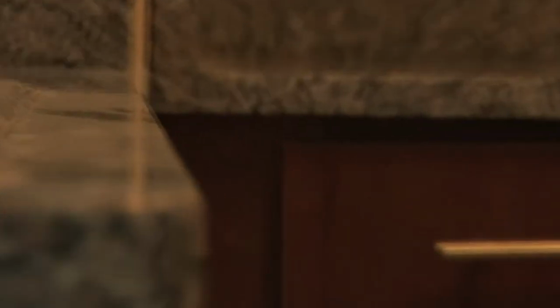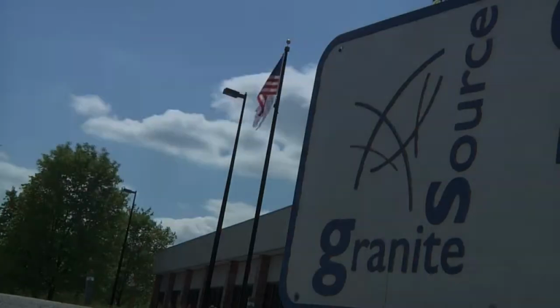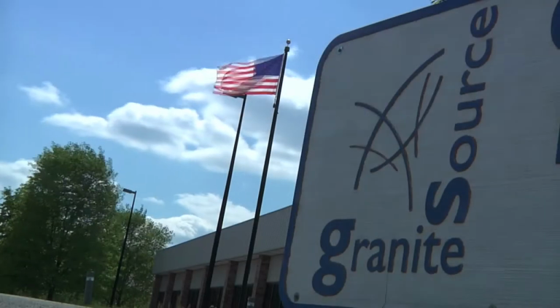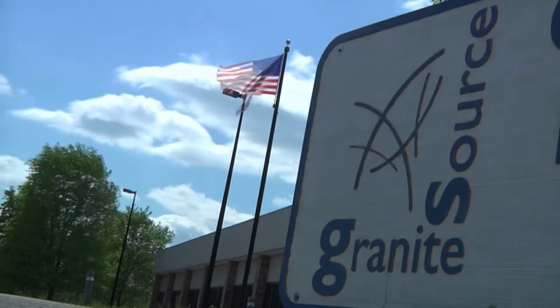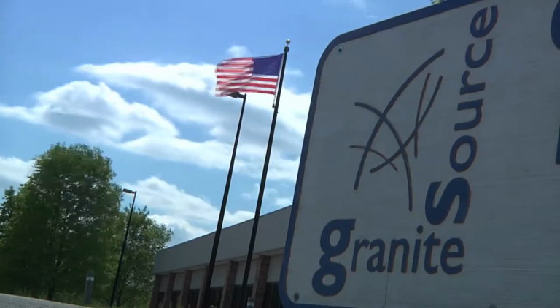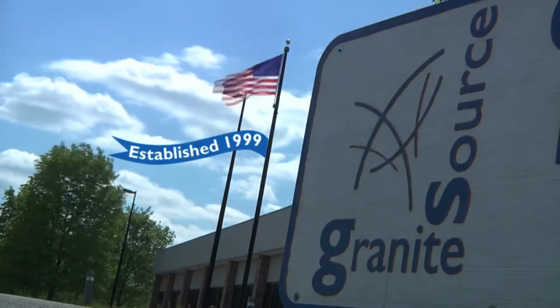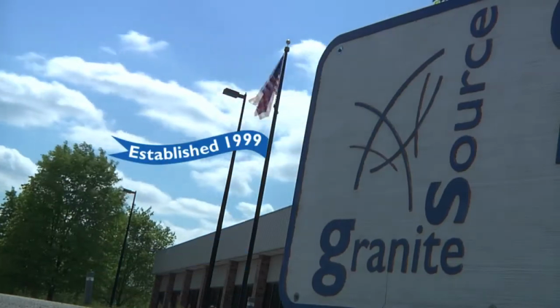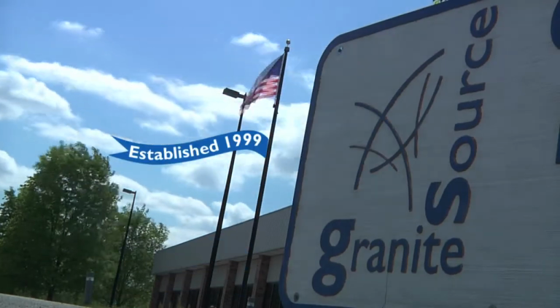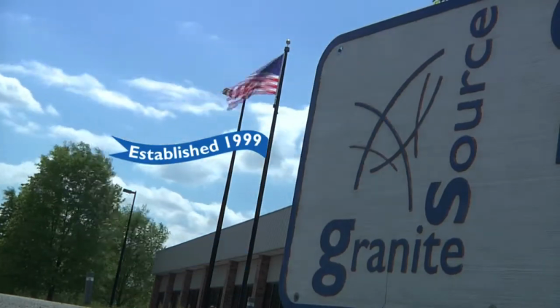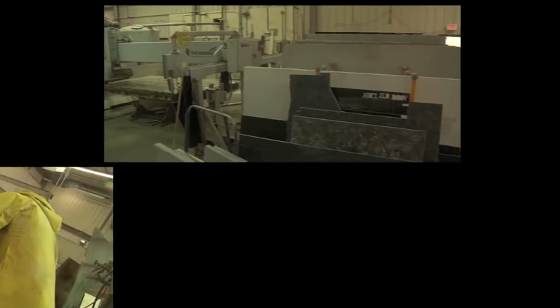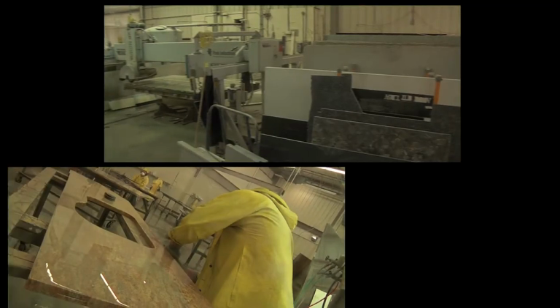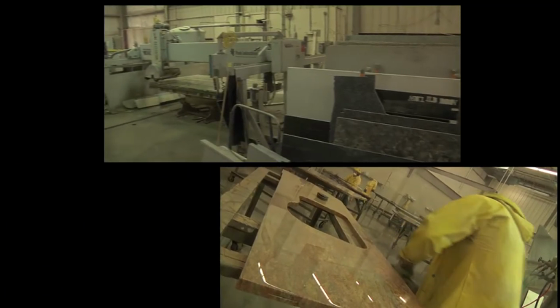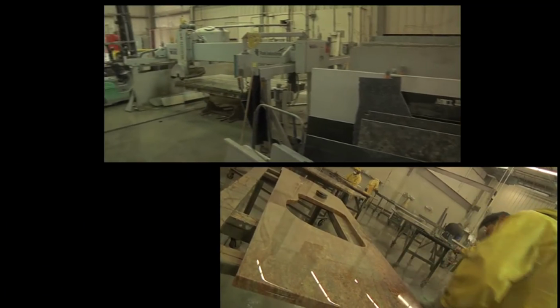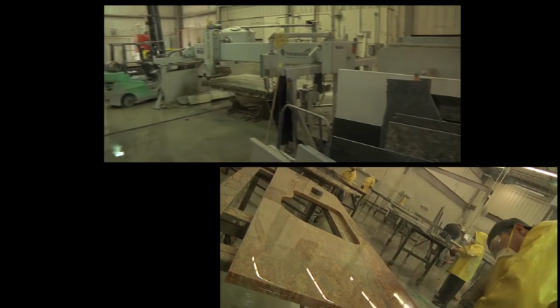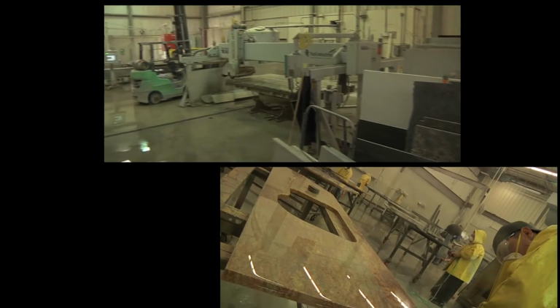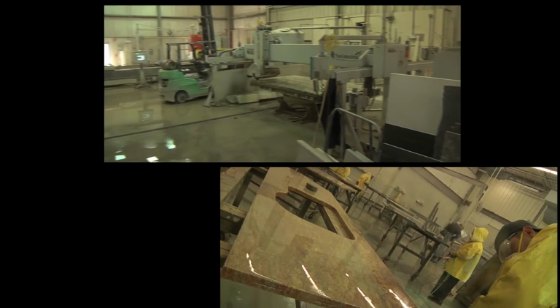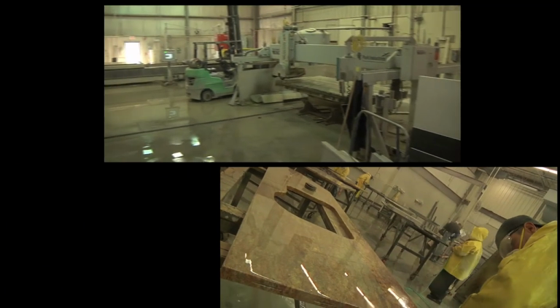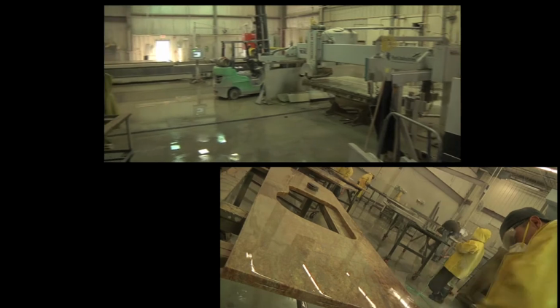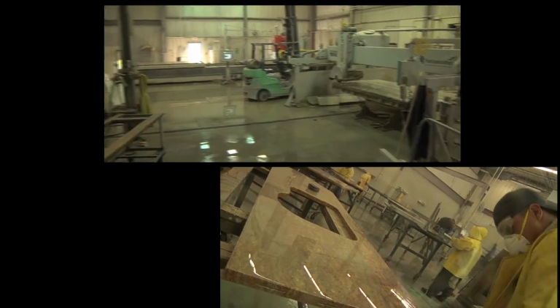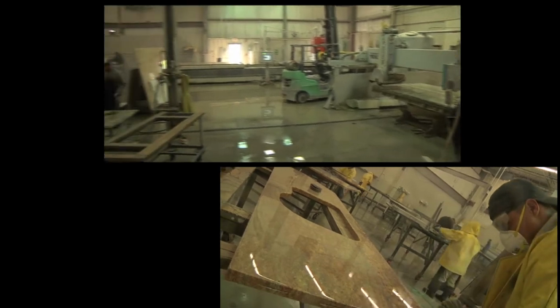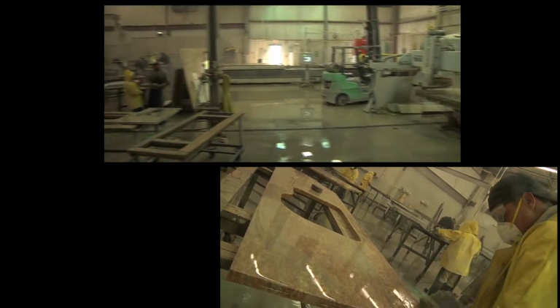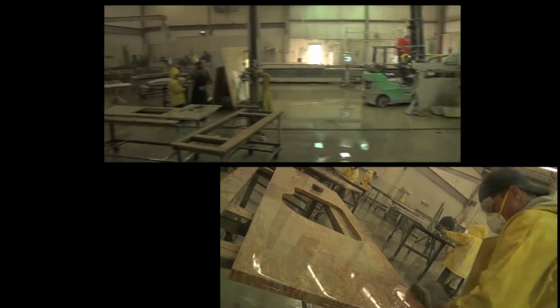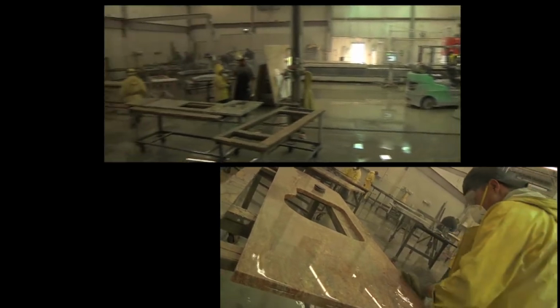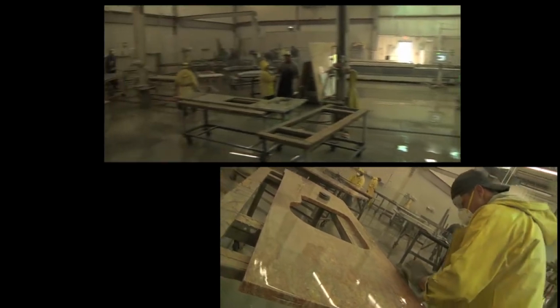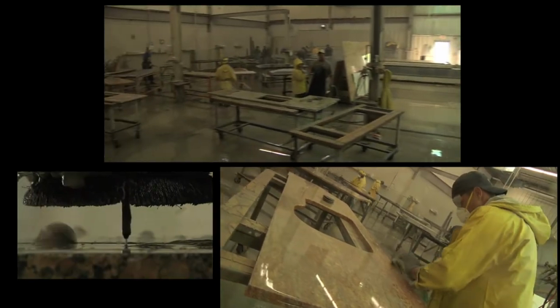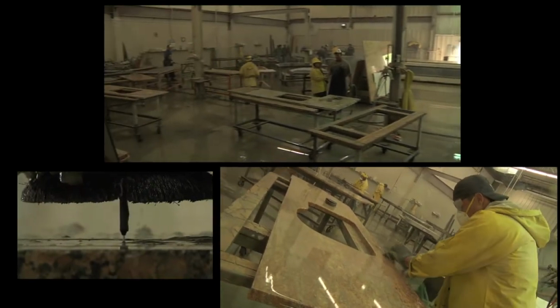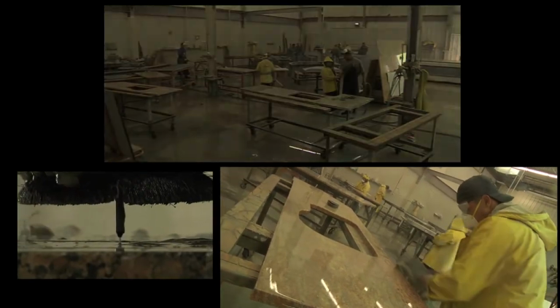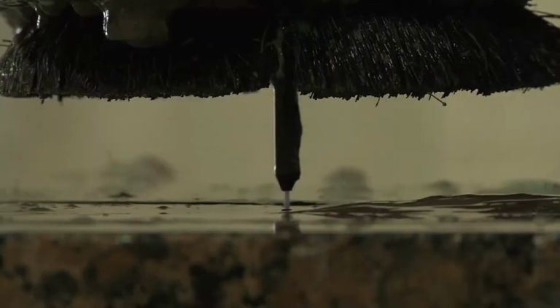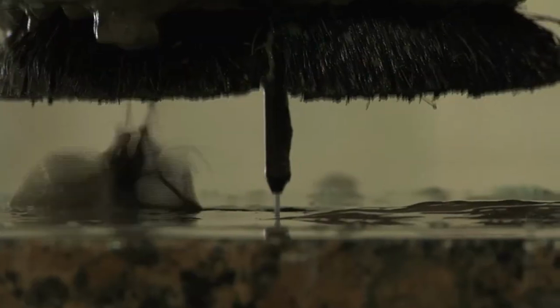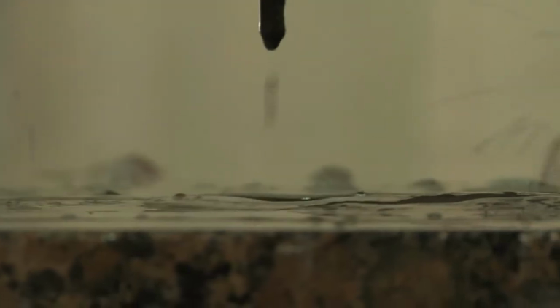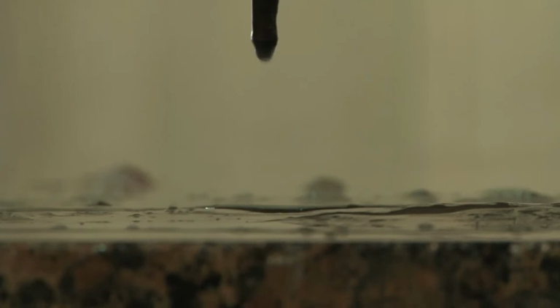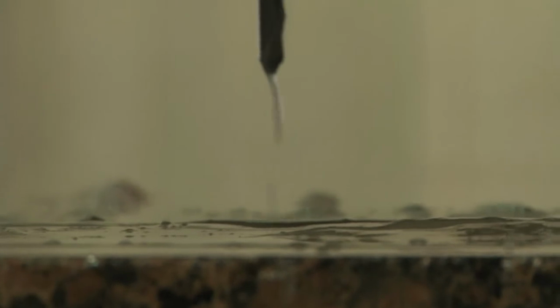Granite Source is the area's only 100% wholesale fabricator, allowing us to focus all attention on fabricating and installing perfect countertops. Our main goal is your company's success.